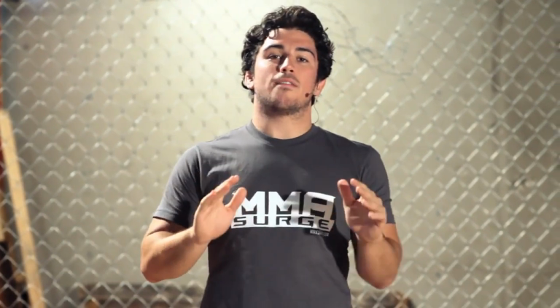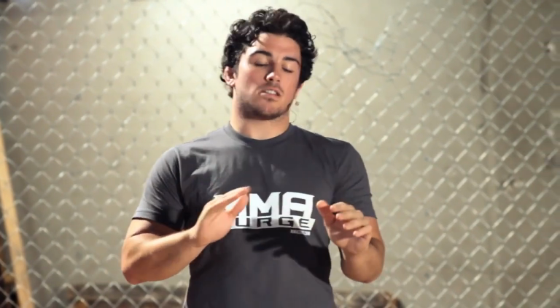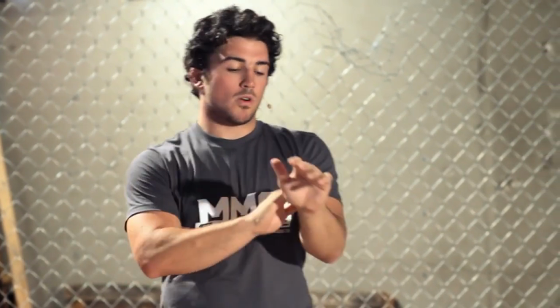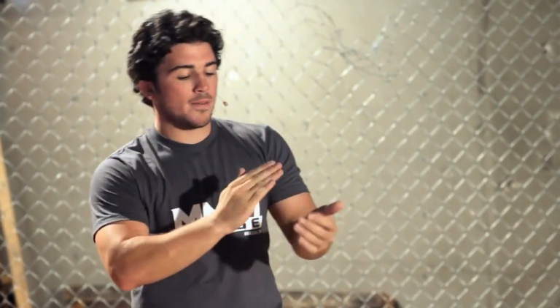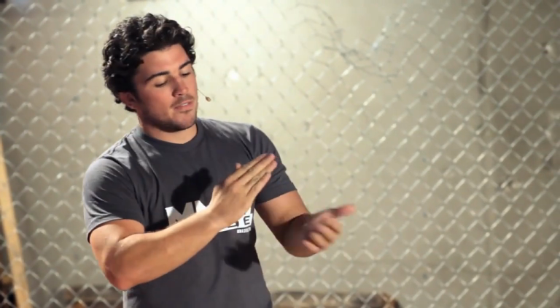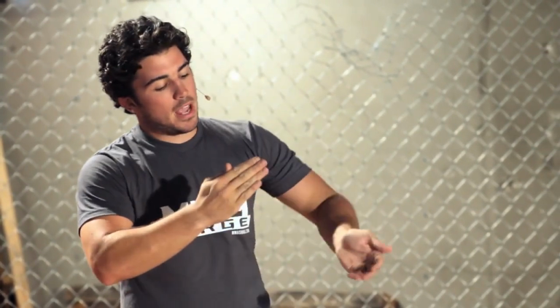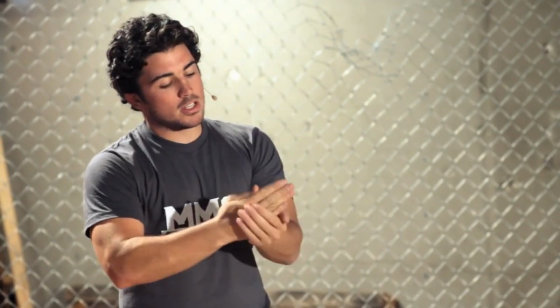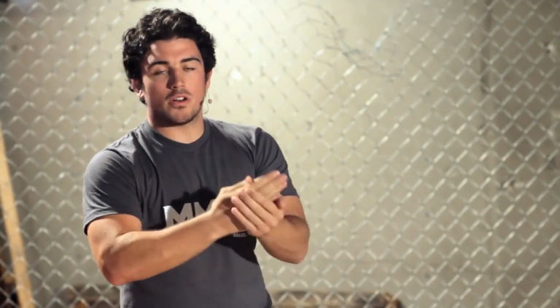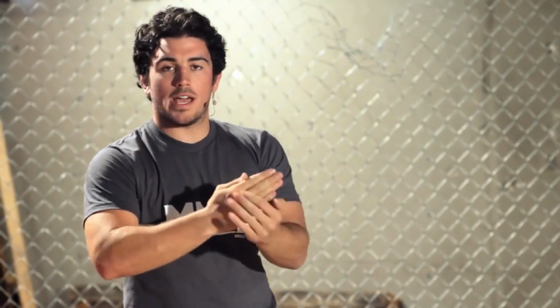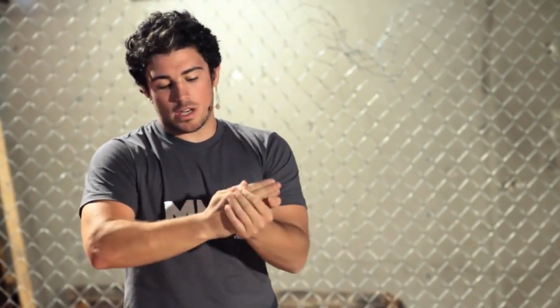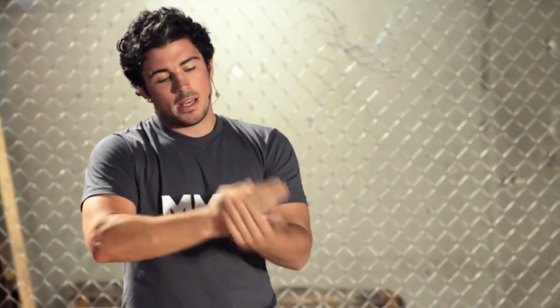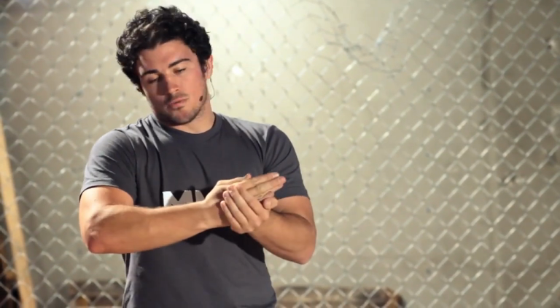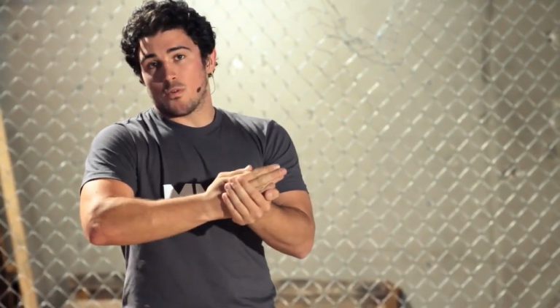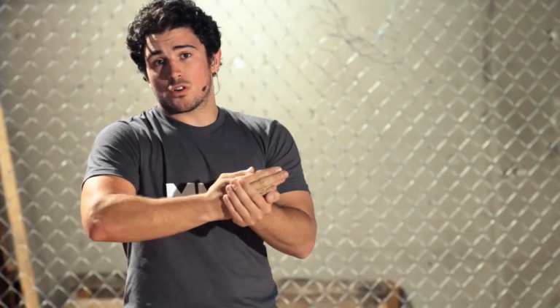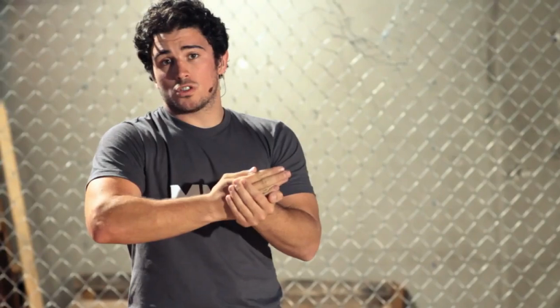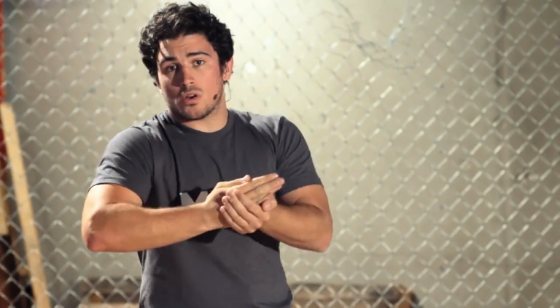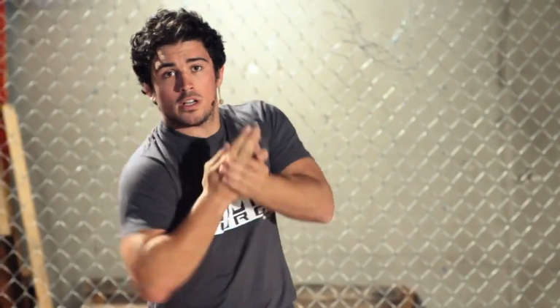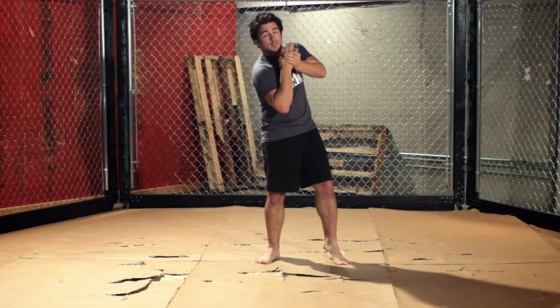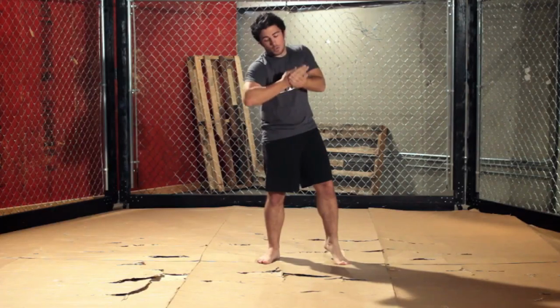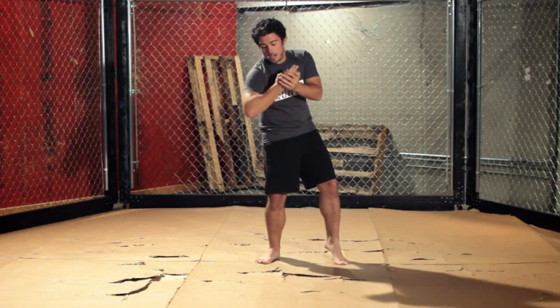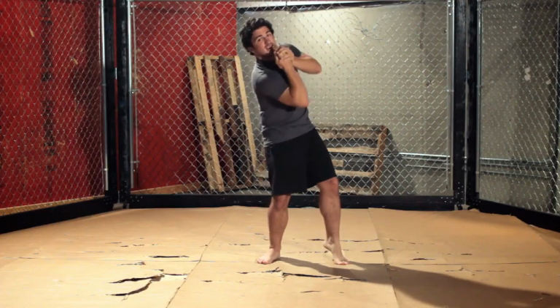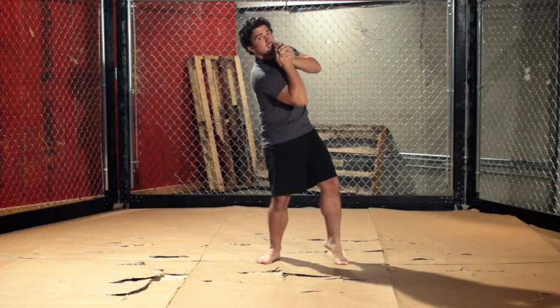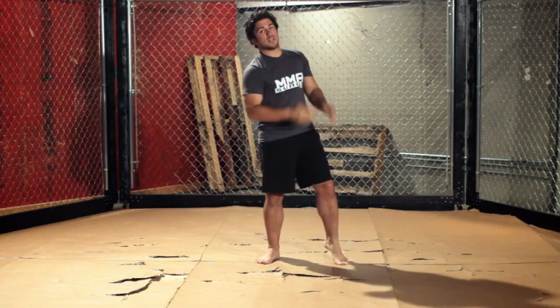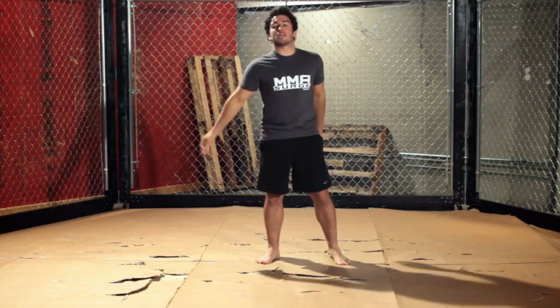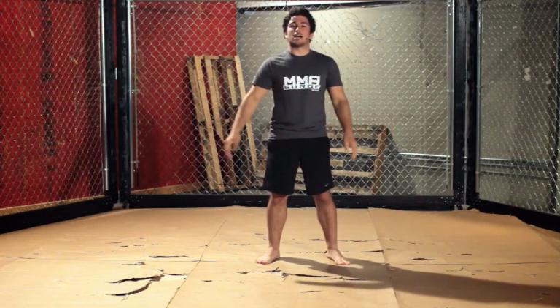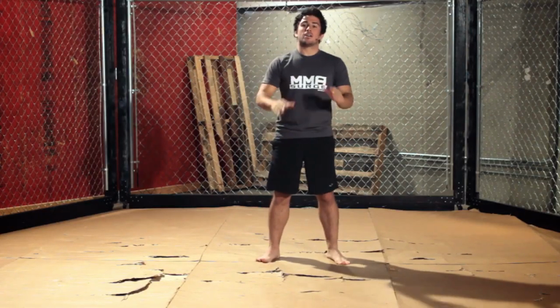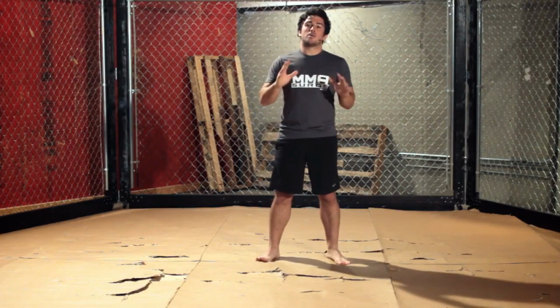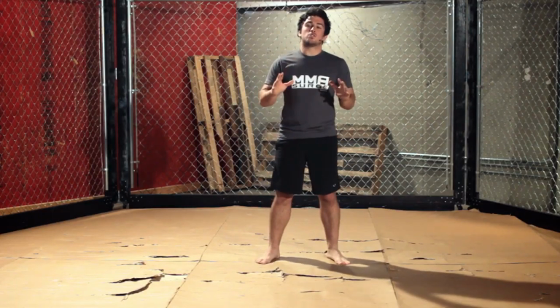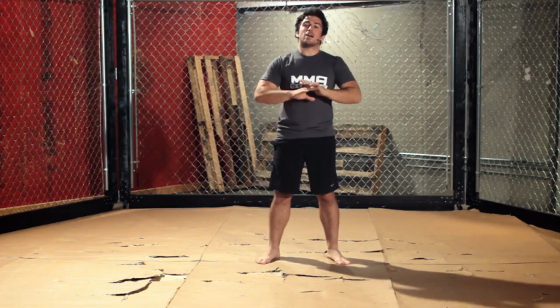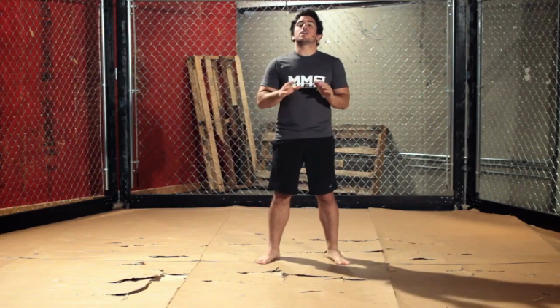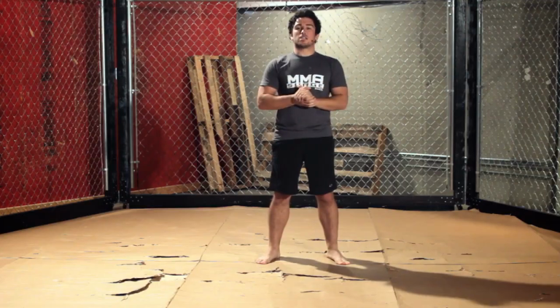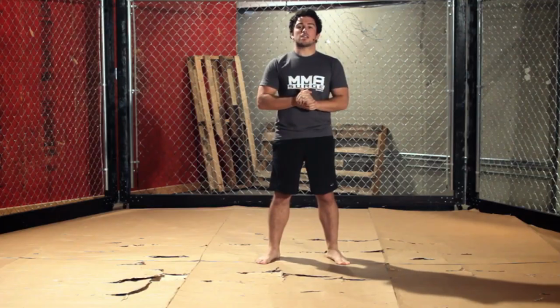If that doesn't work, the variation is to go underhand grip, reinforce your own choke, drop your elbow down, and squeeze to make it tighter. If you do that, you'll find a ton of success.